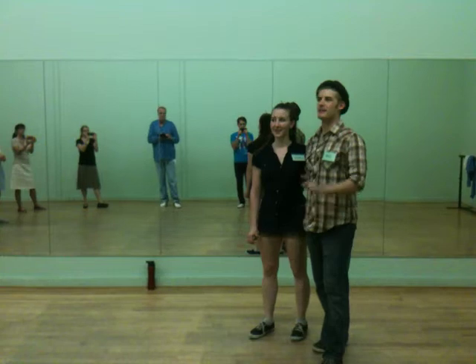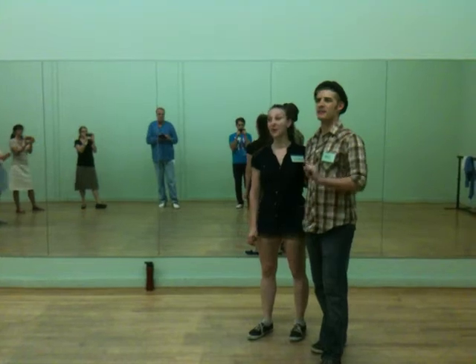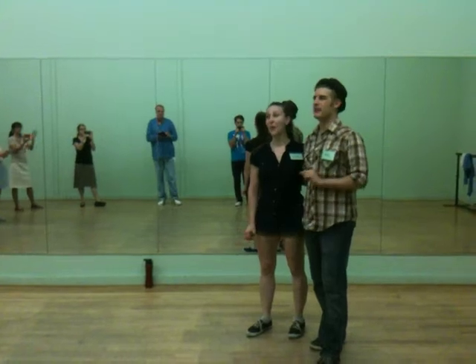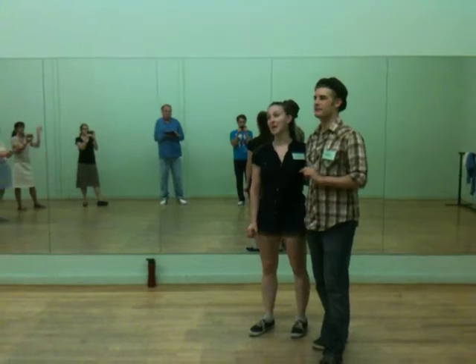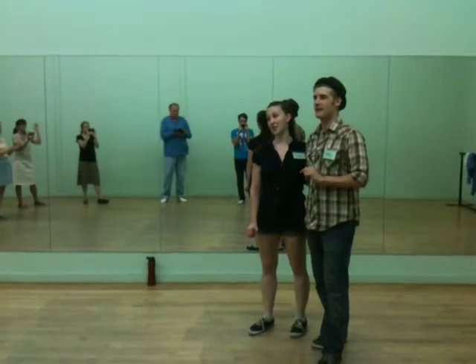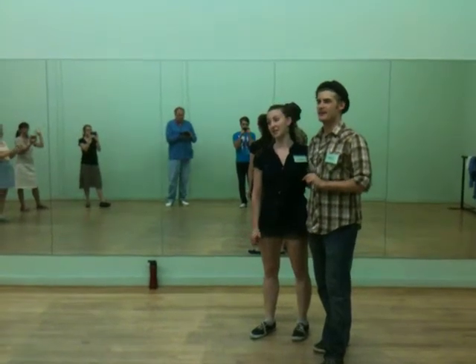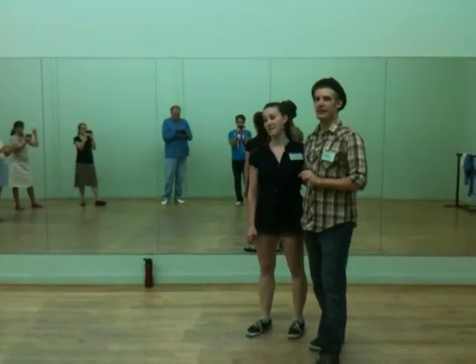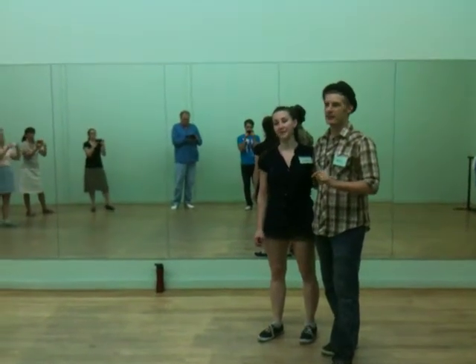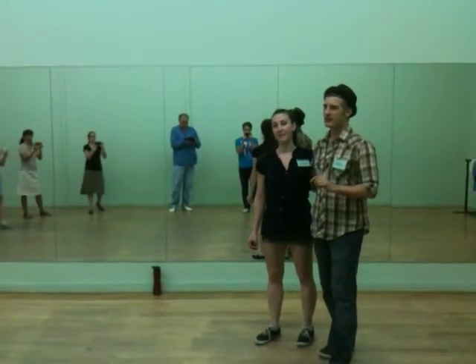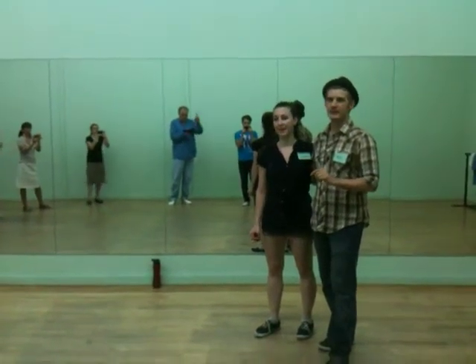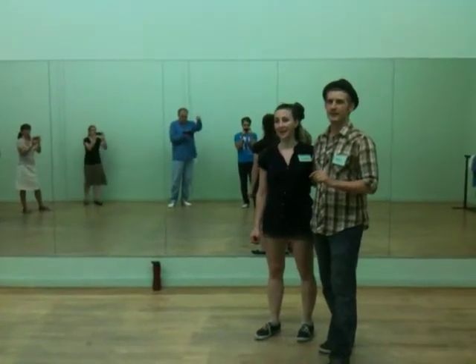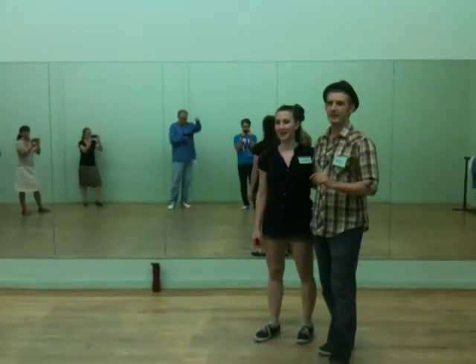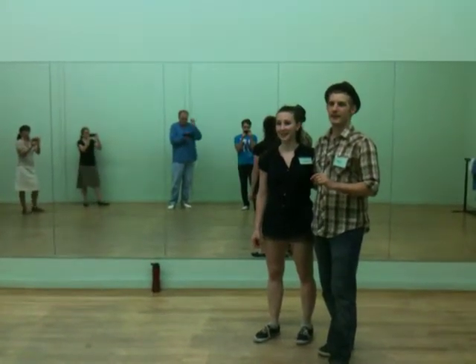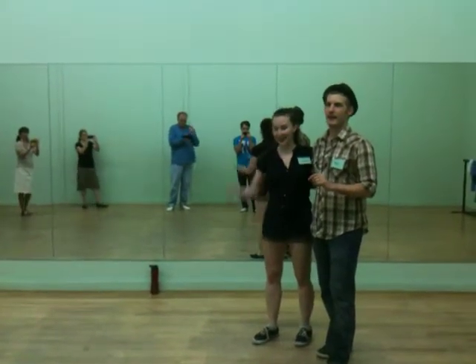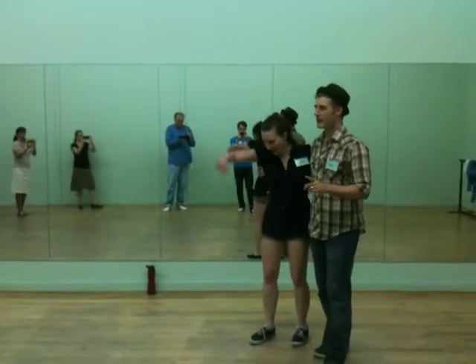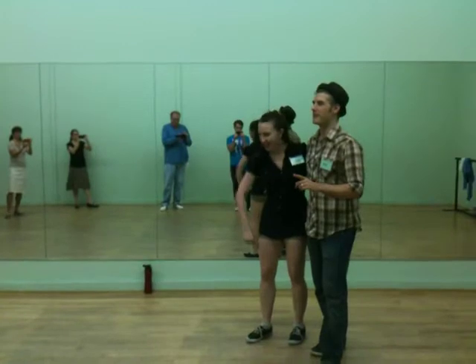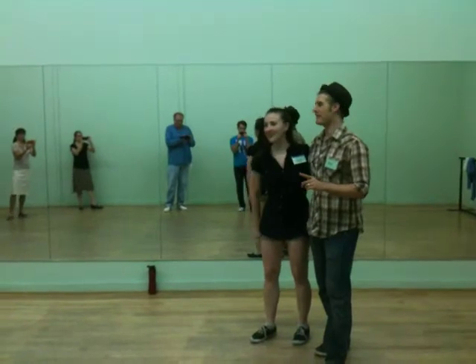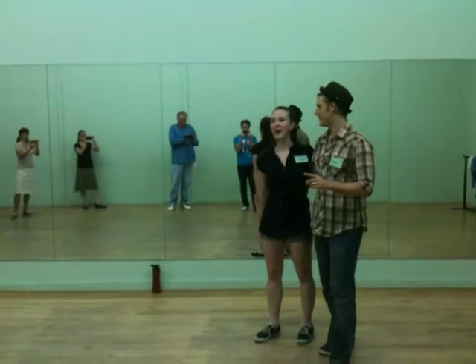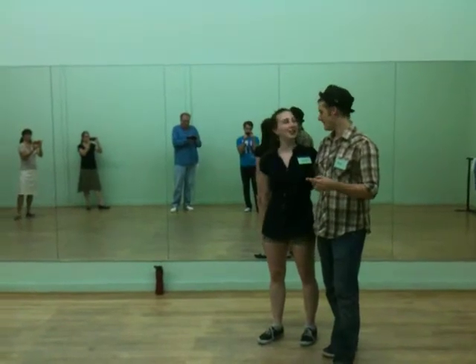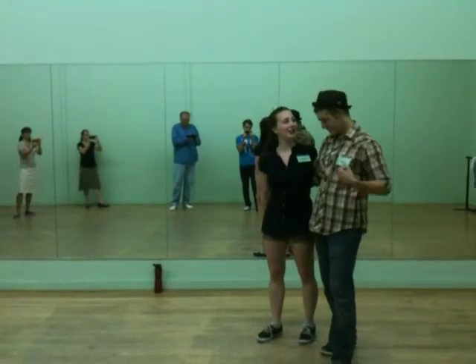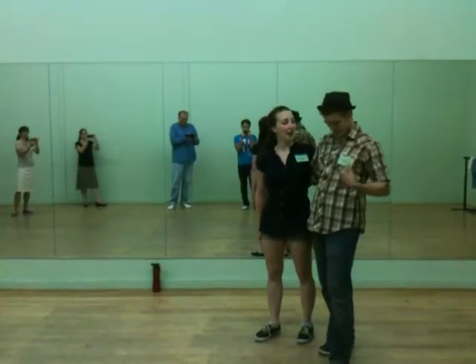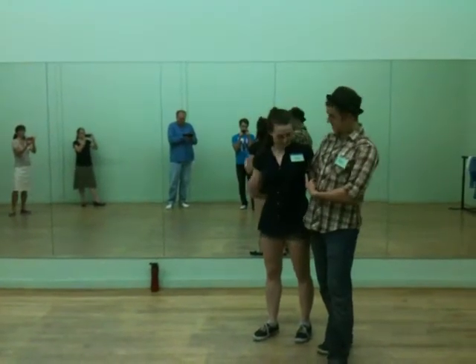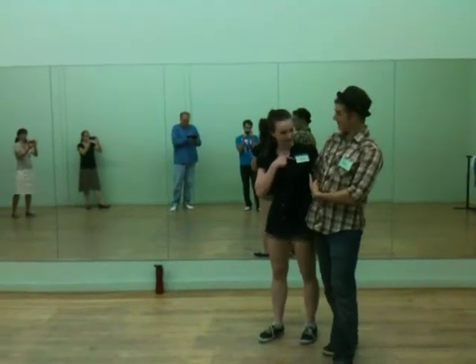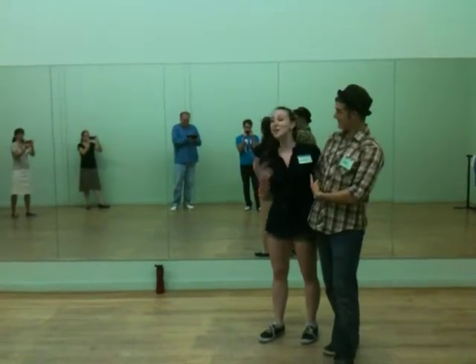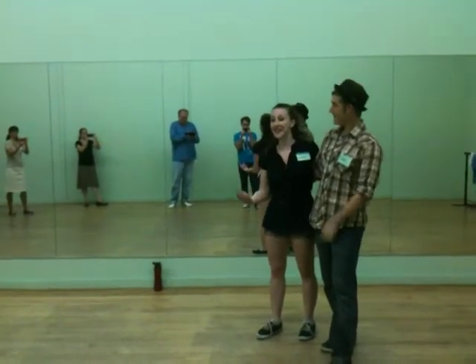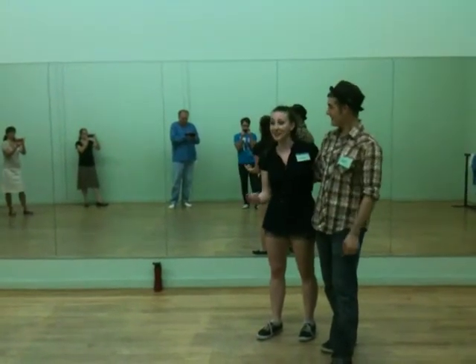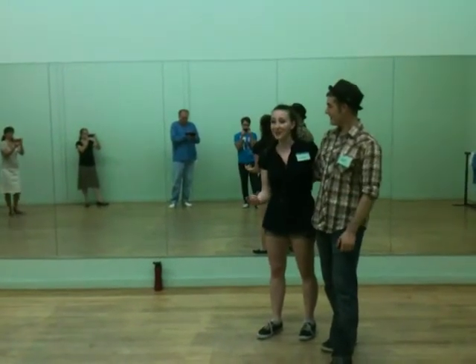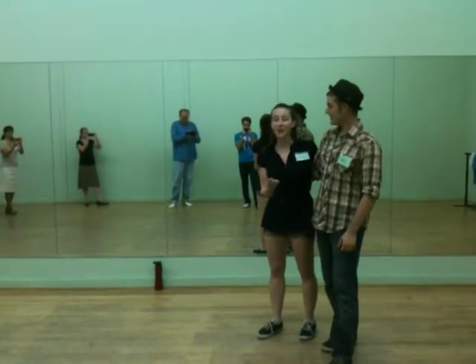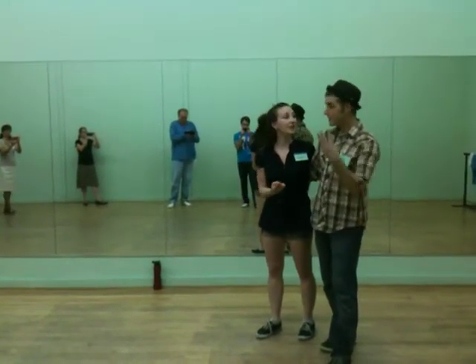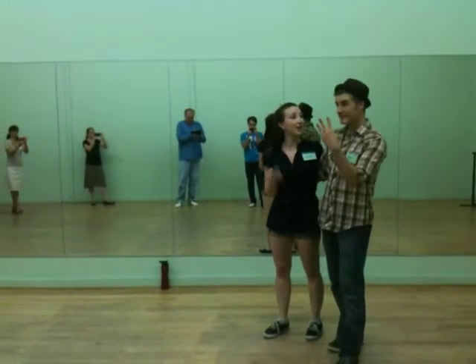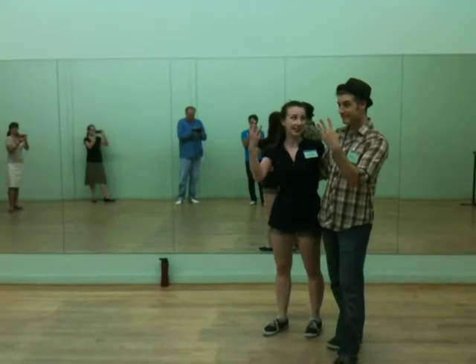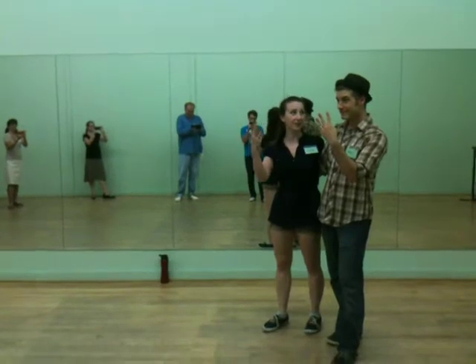Let's do this right now. Hello everybody. This is Mike and Laura. Musicality month, level three.